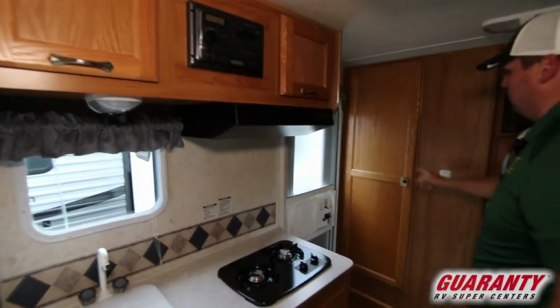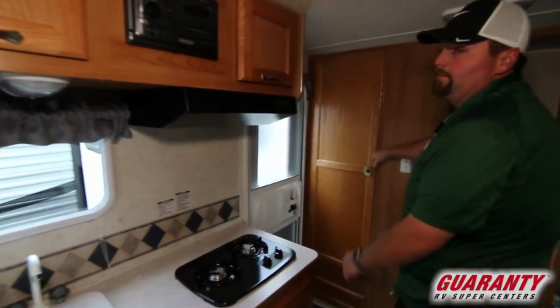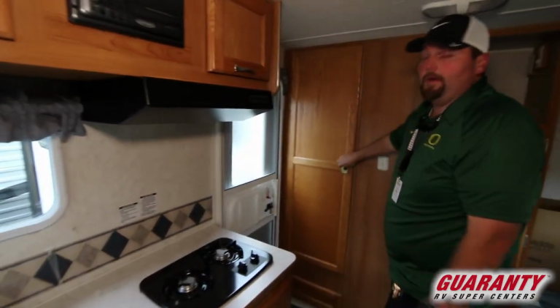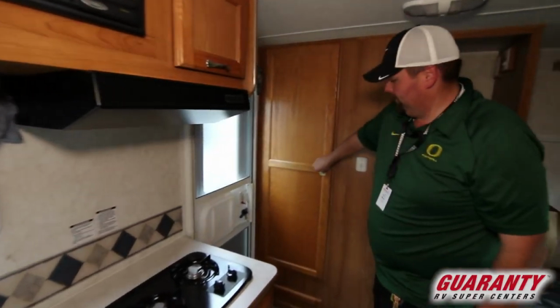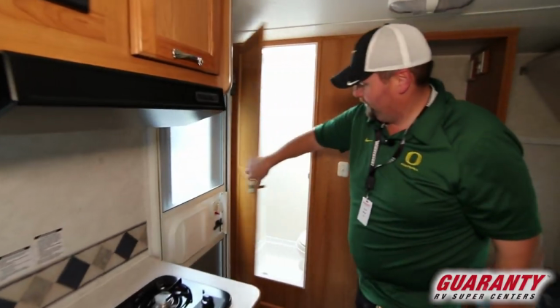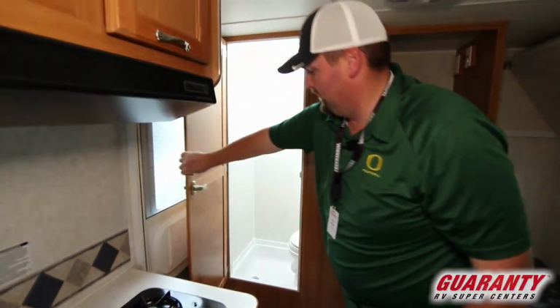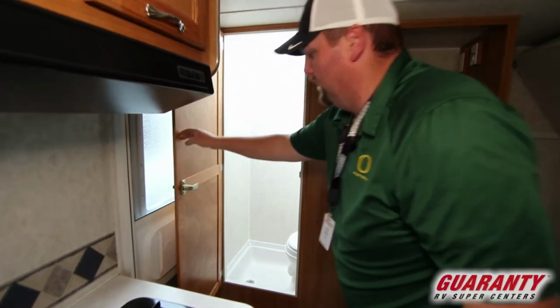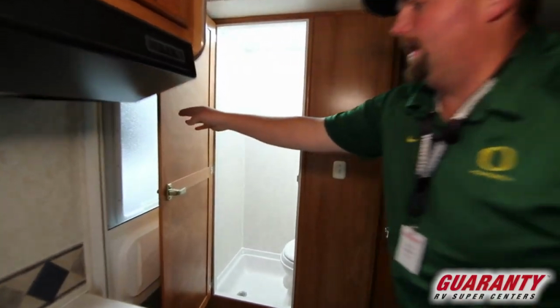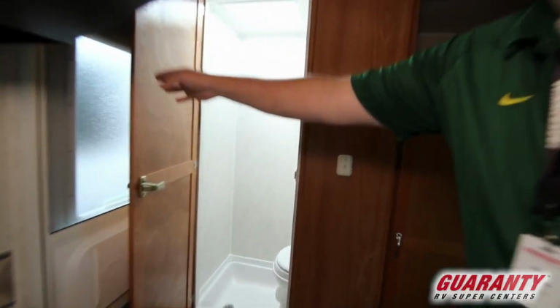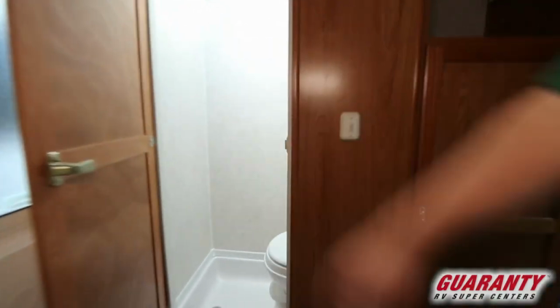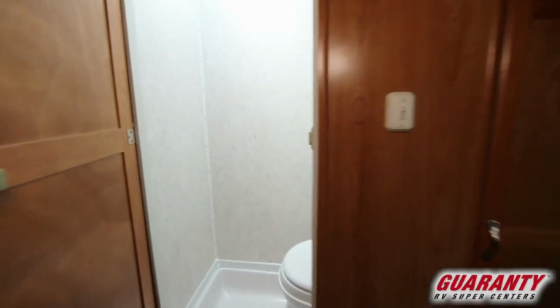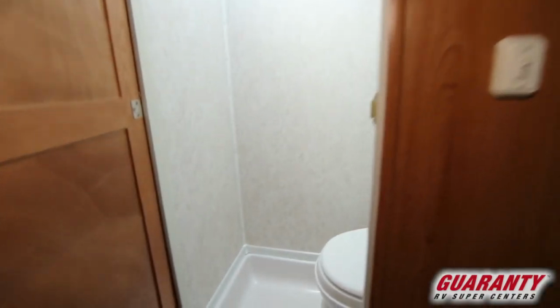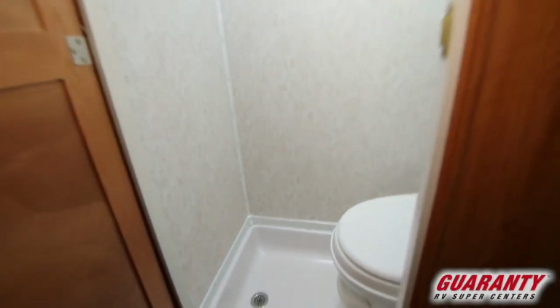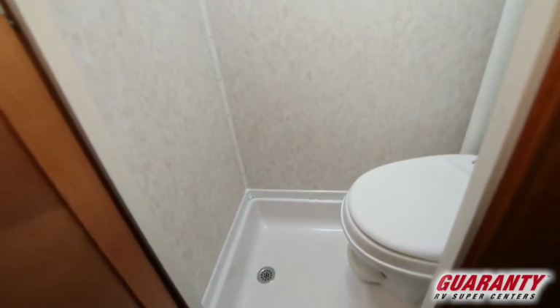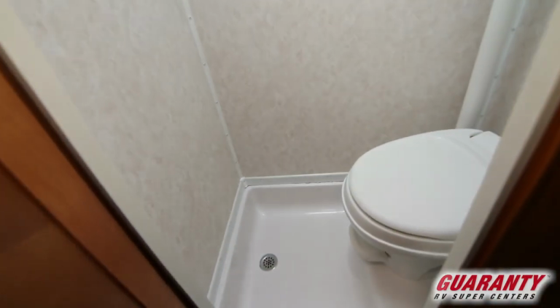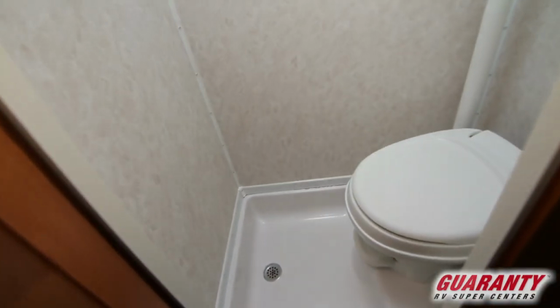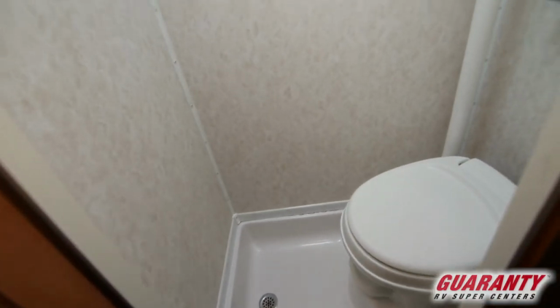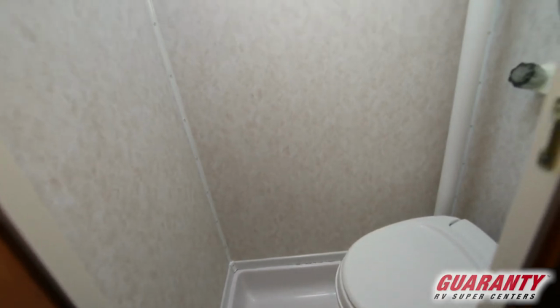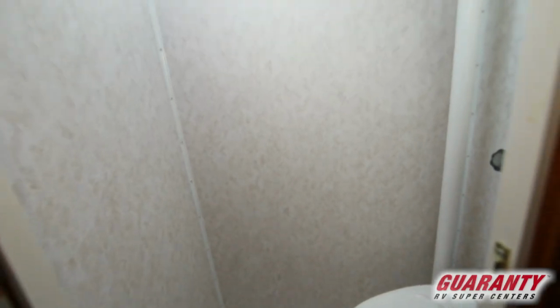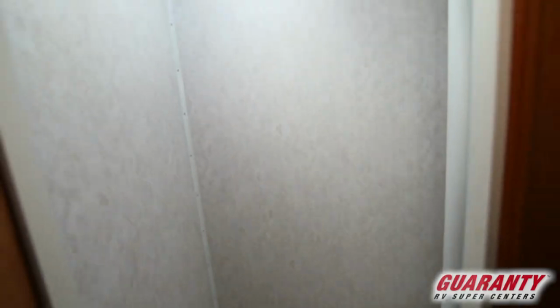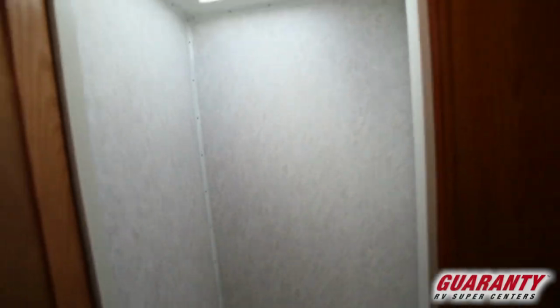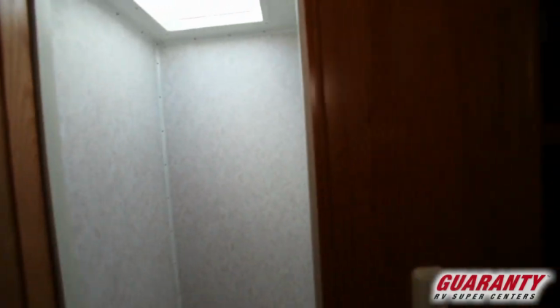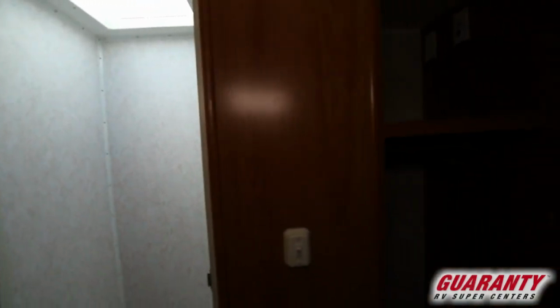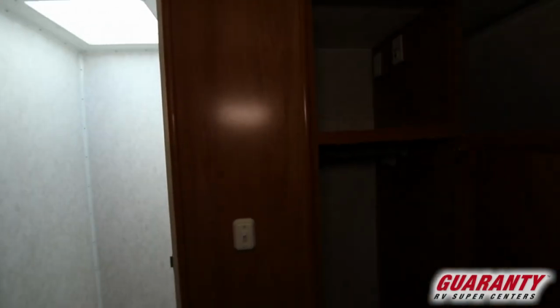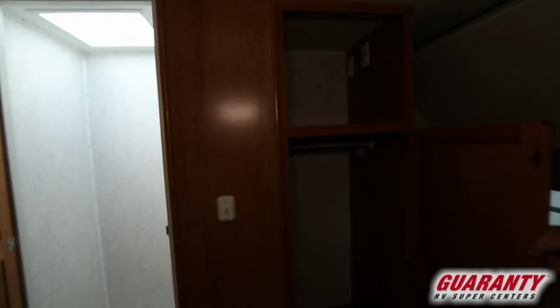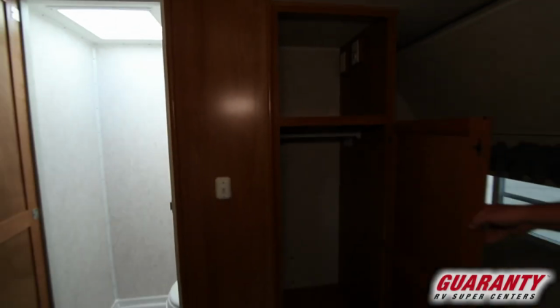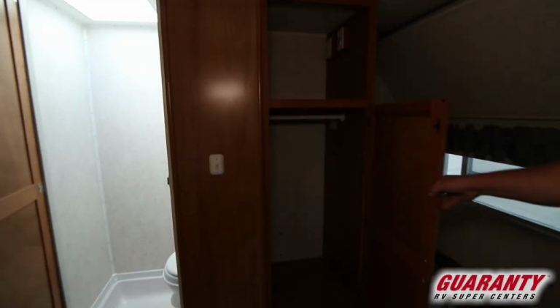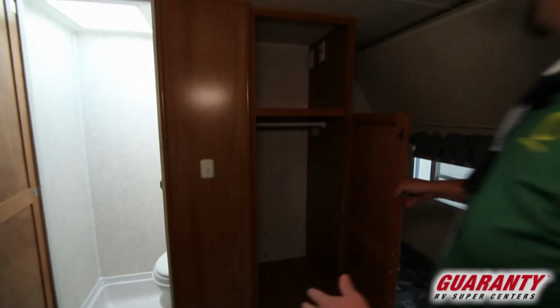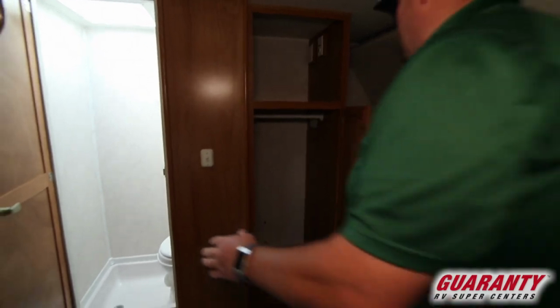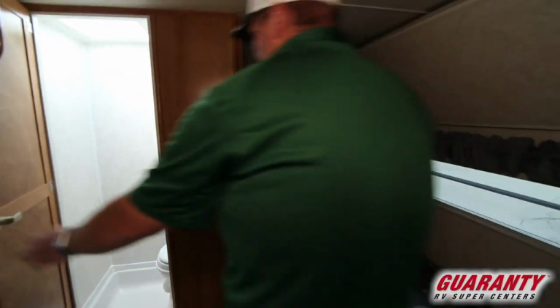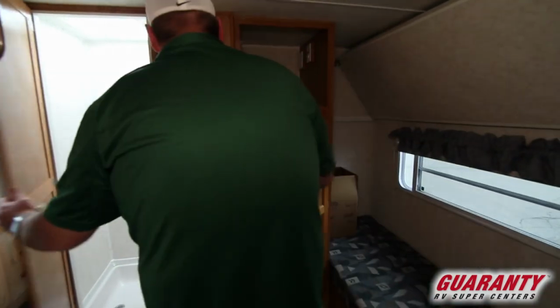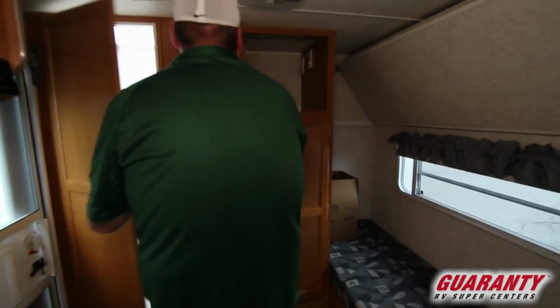Your bathroom is here in the back and it has what they call a wet bath. Decent little space there, and a big closet across the back as well. This little guy has a ton of storage and a ton of sleeping.